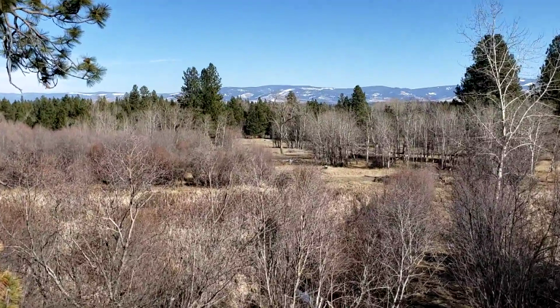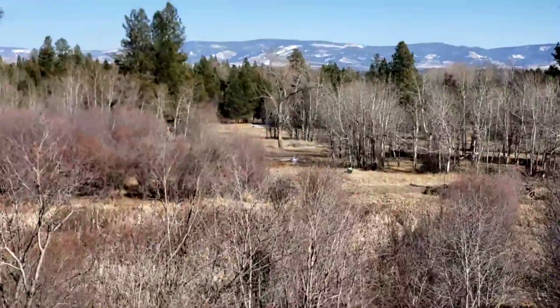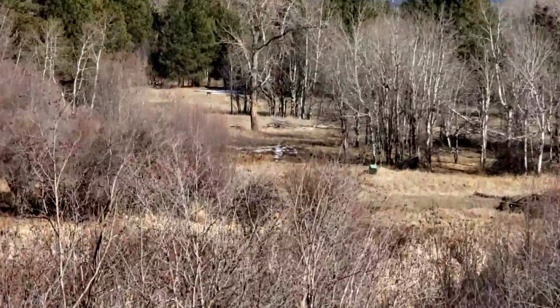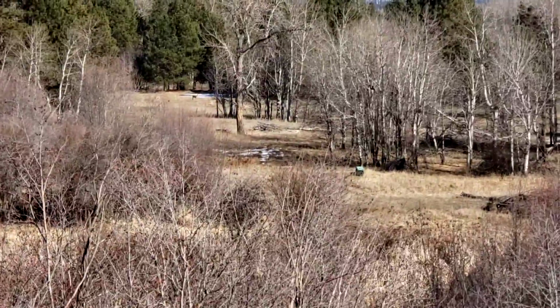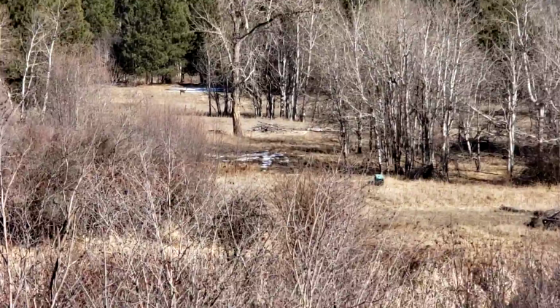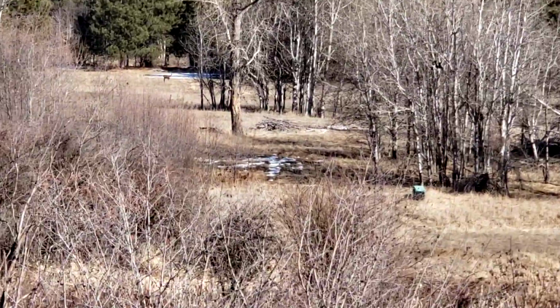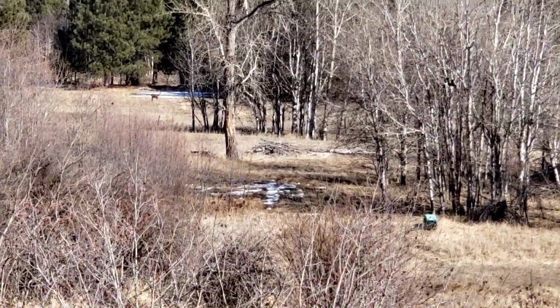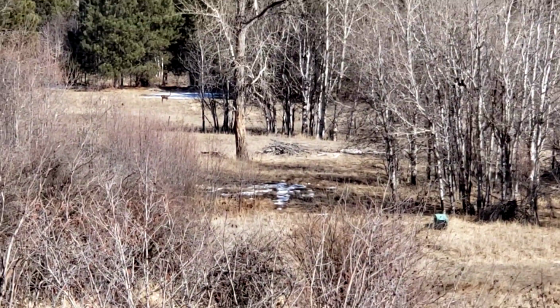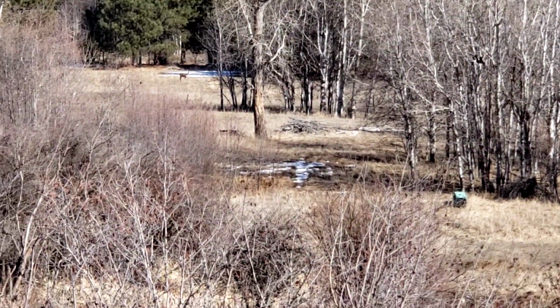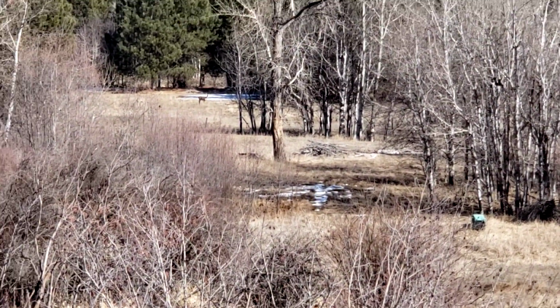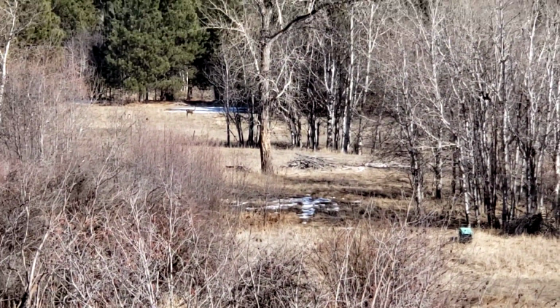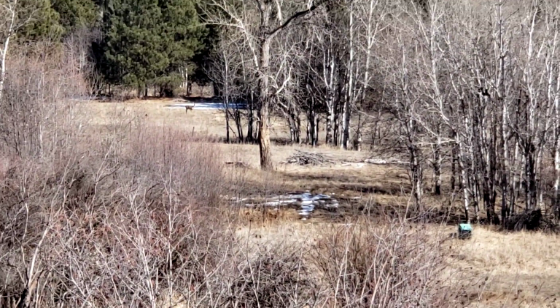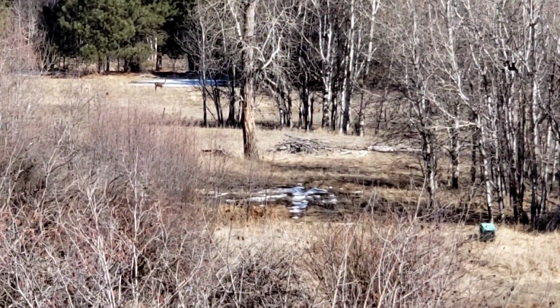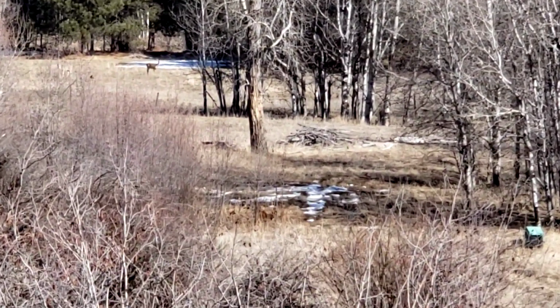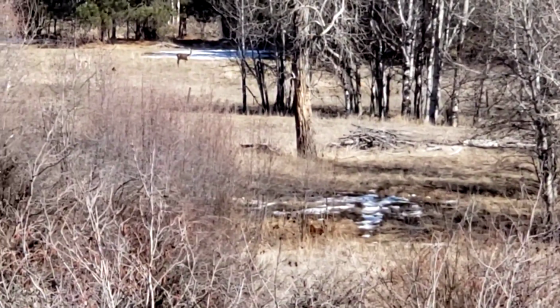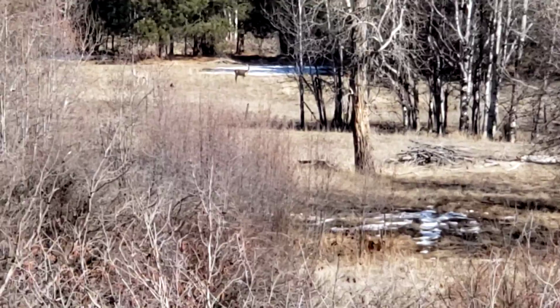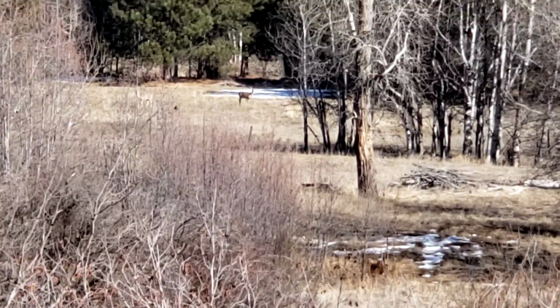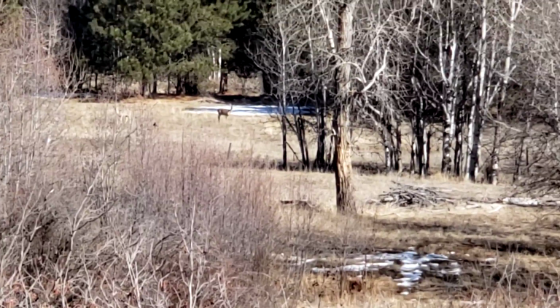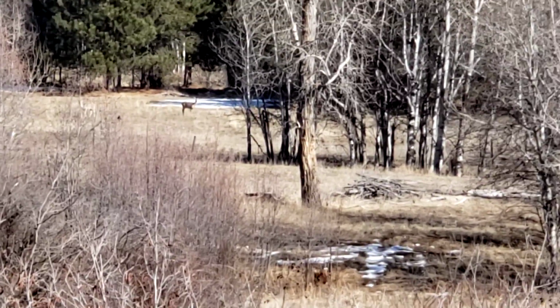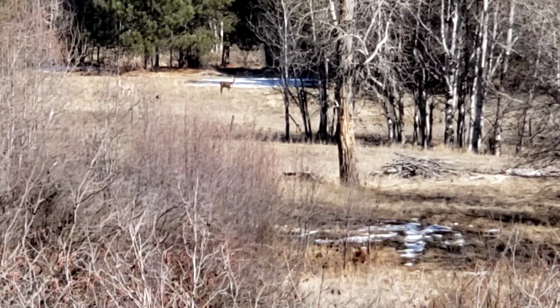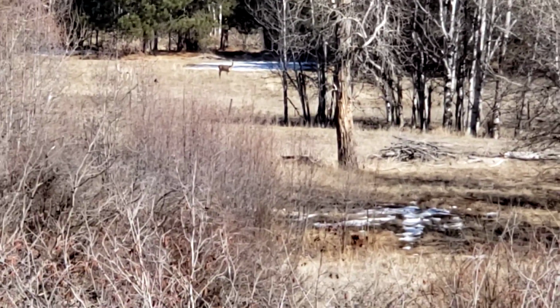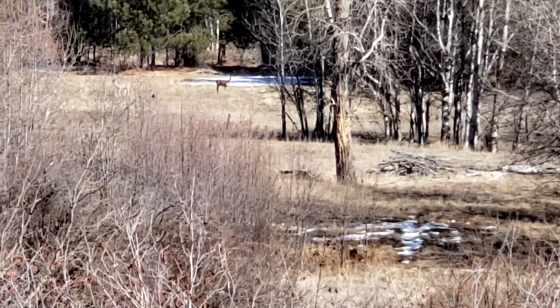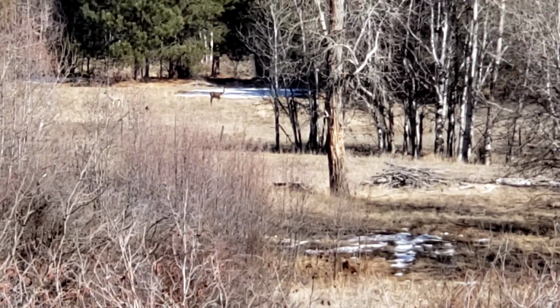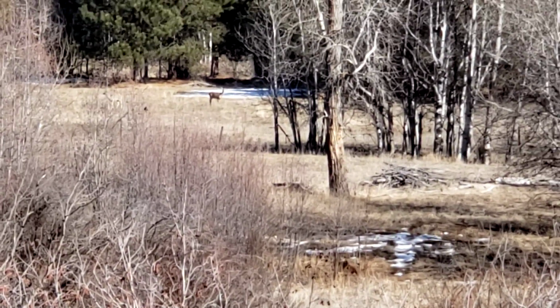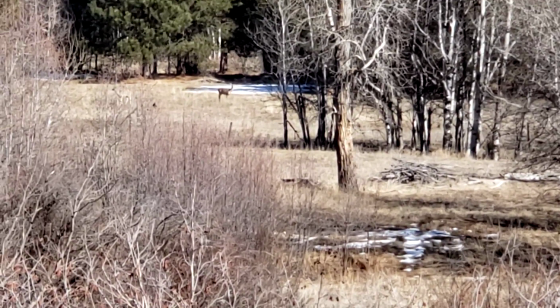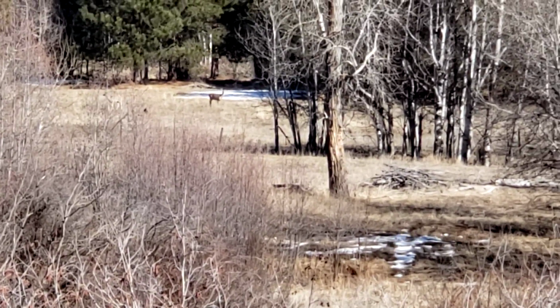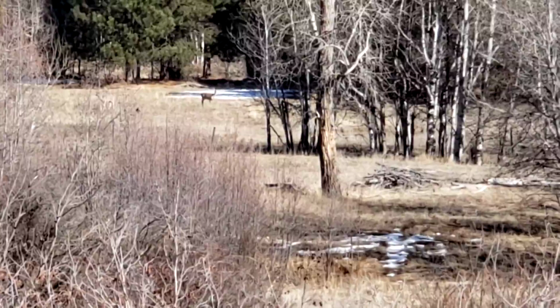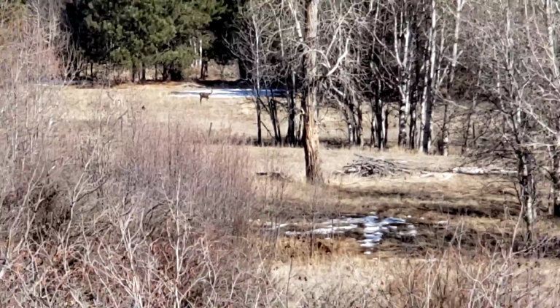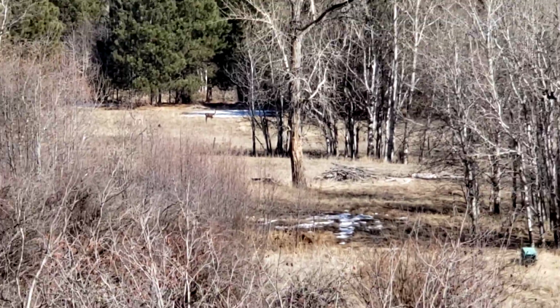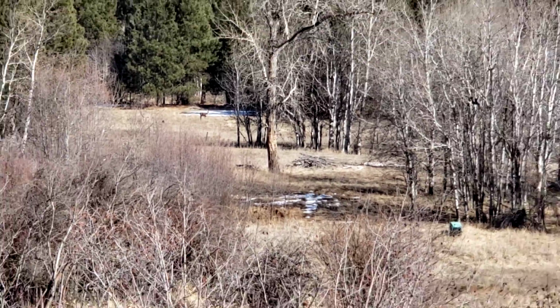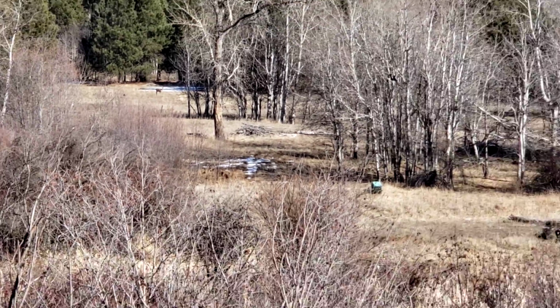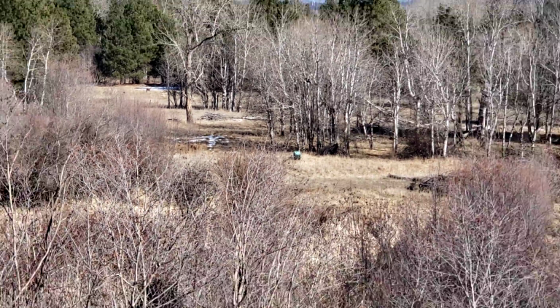Look at this - right down in the backyard. Deer! Eating. I hope you can see that. I'm on a camera phone. Yeah, that's what it is. They're just sitting down there eating.